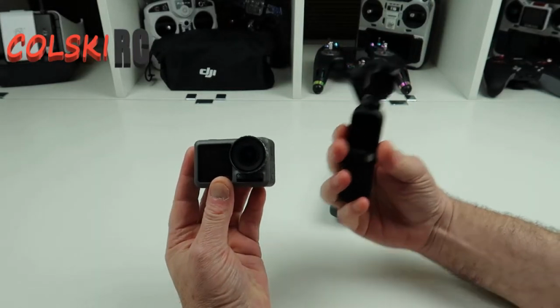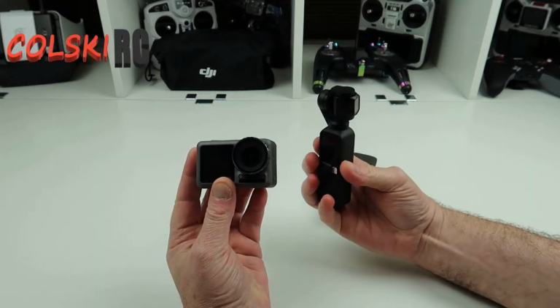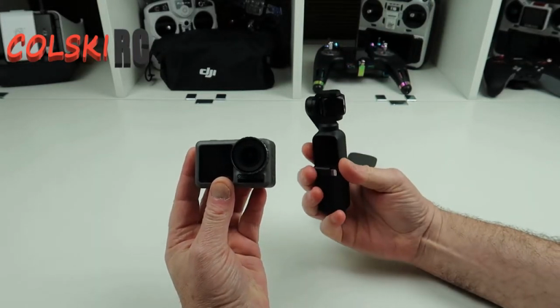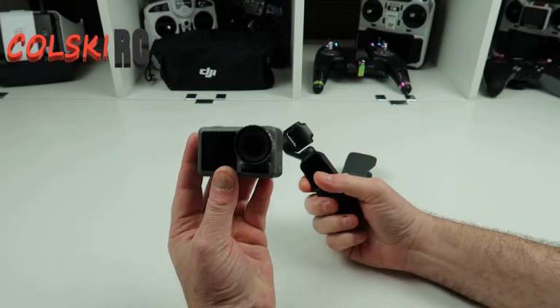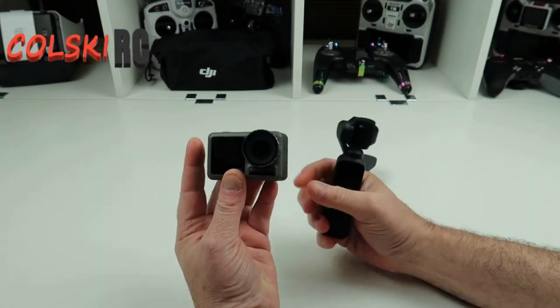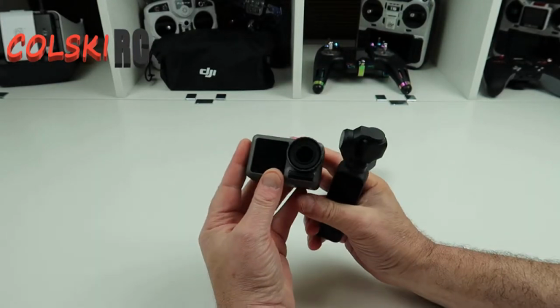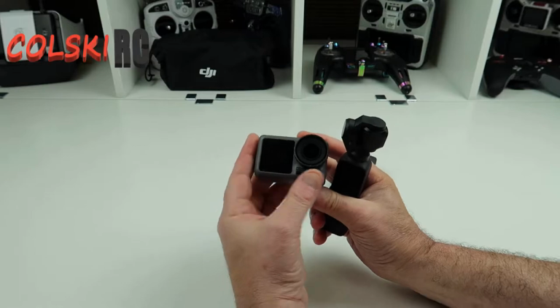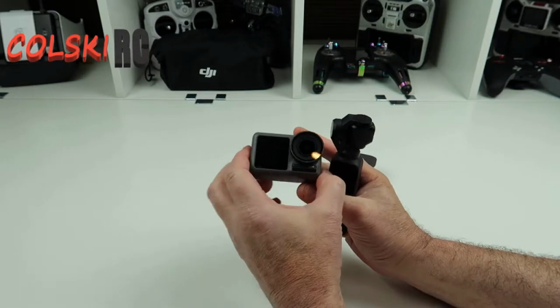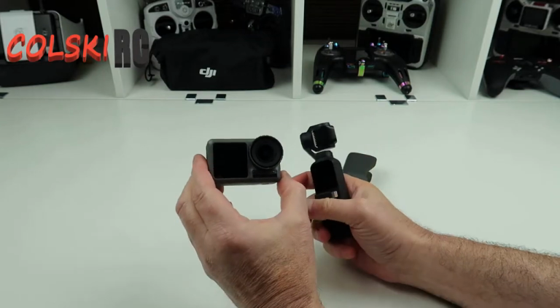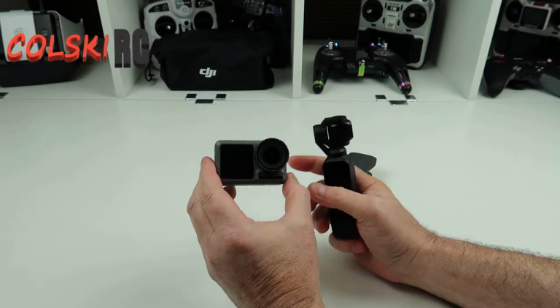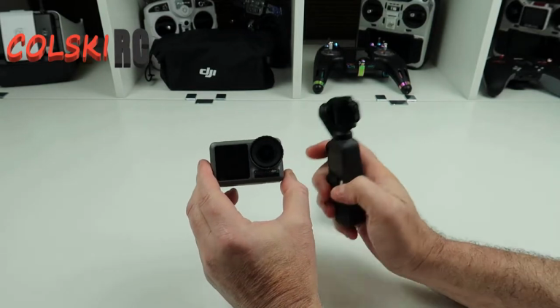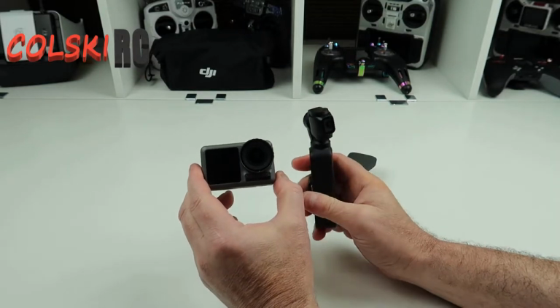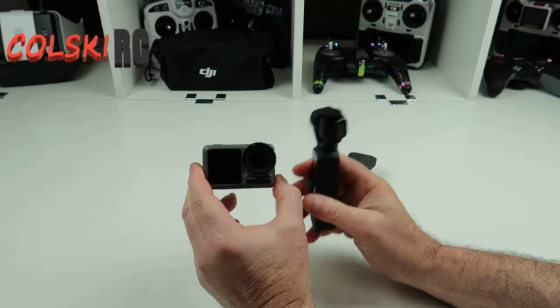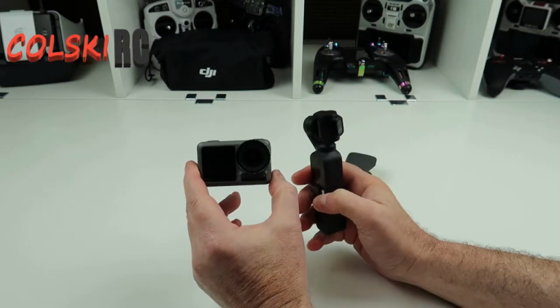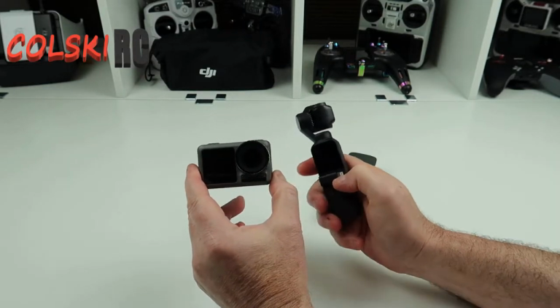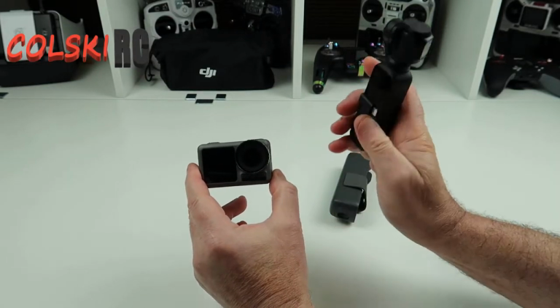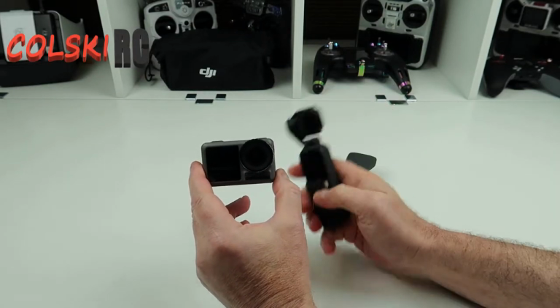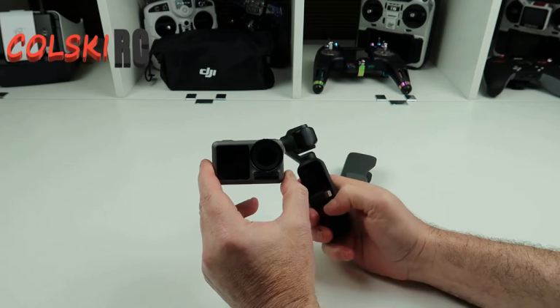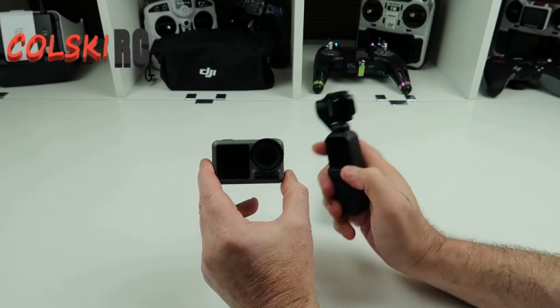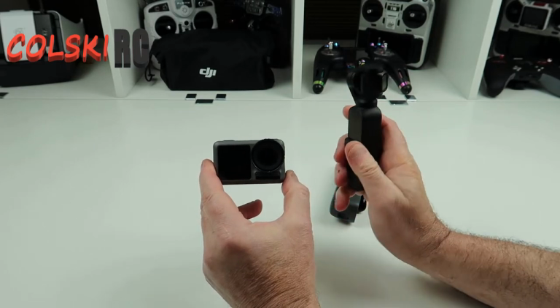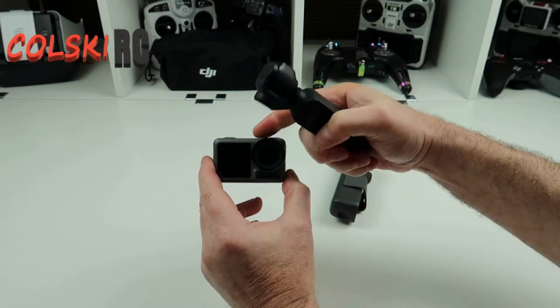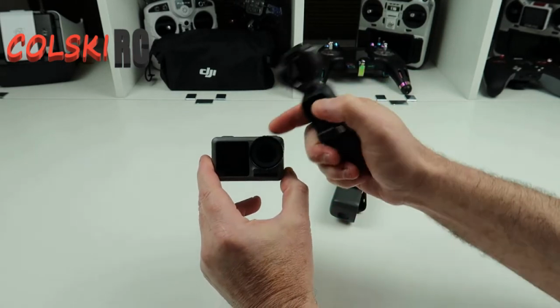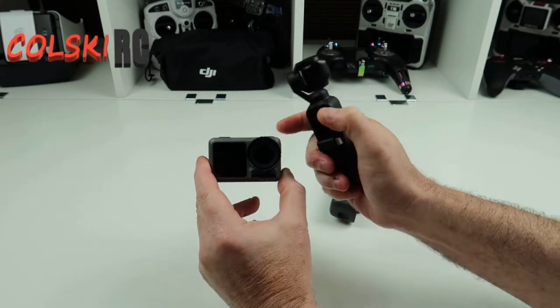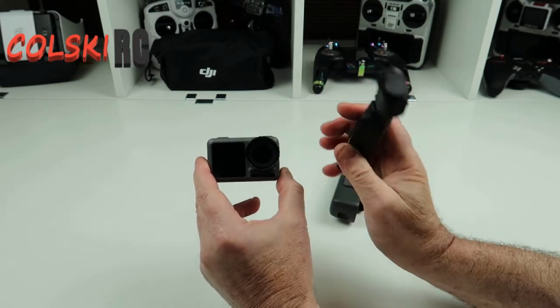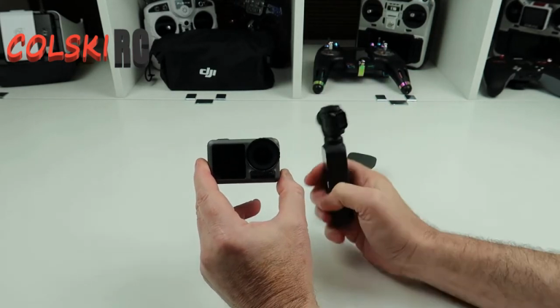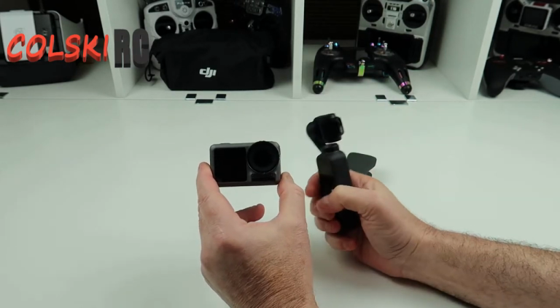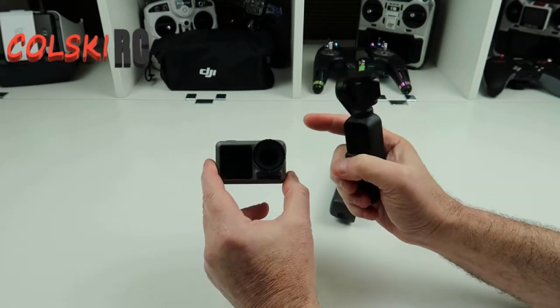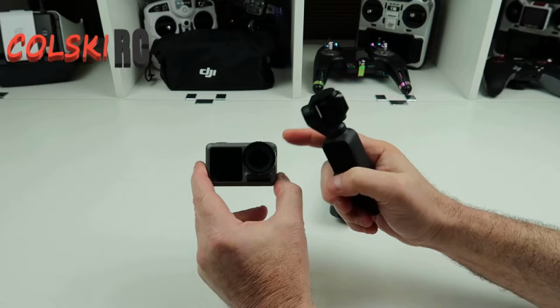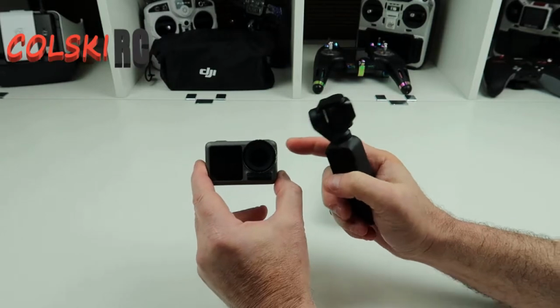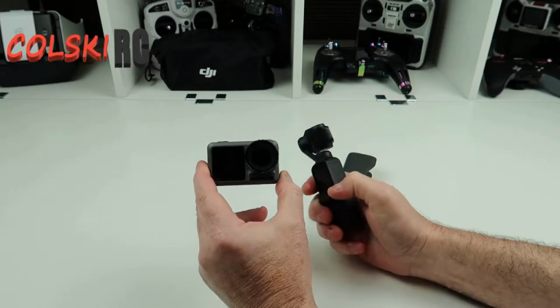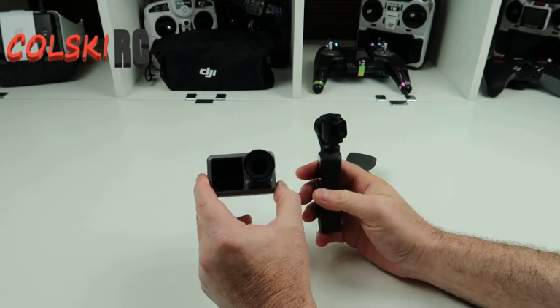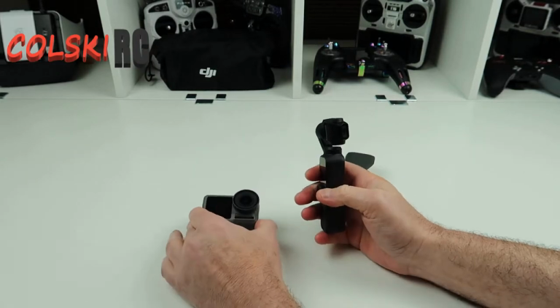This one's obviously got a three-axis gimbal, this one's got RockSteady, but if I was going today to buy one — I bought this first by the way, and when I bought this the other wasn't out, it came out shortly after — I would probably now go for this, and for this reason.